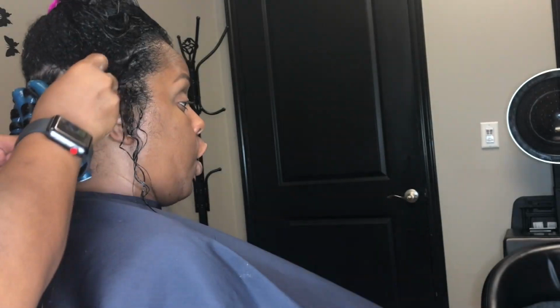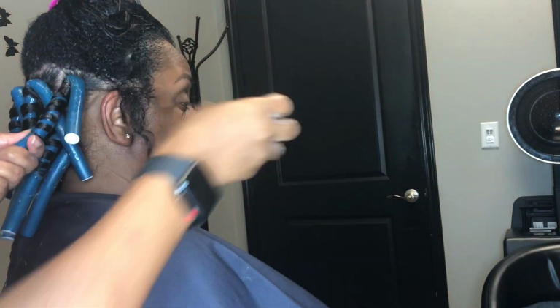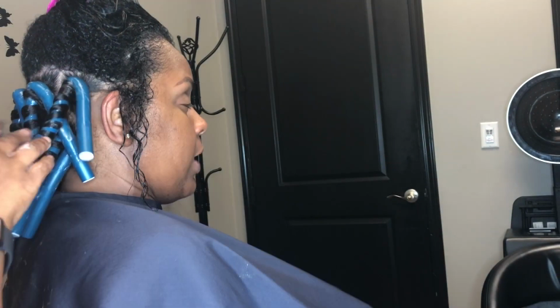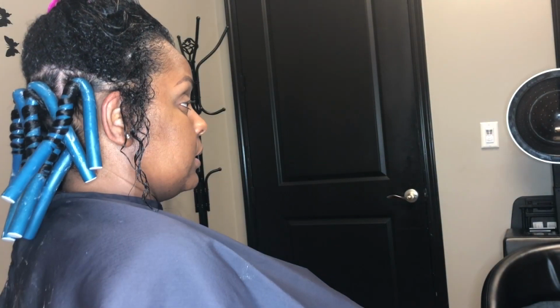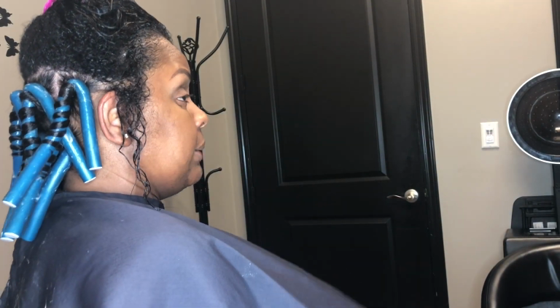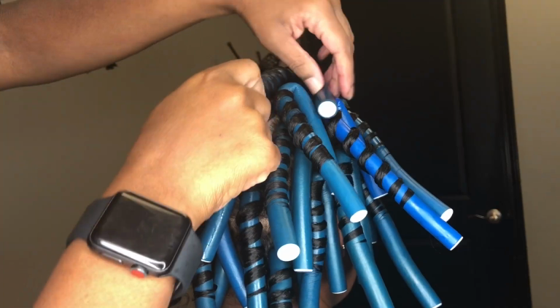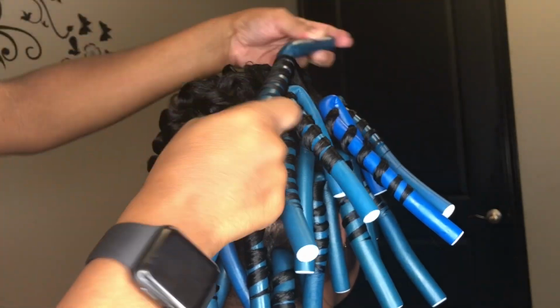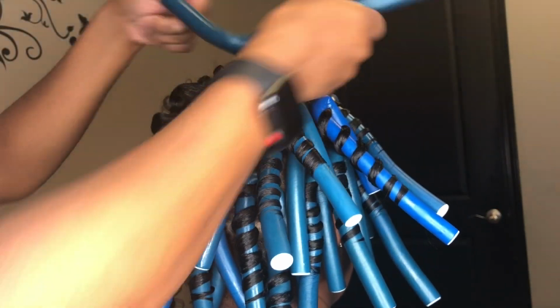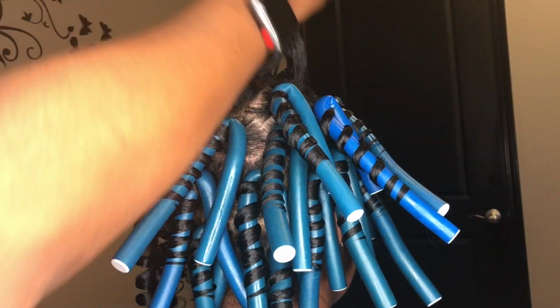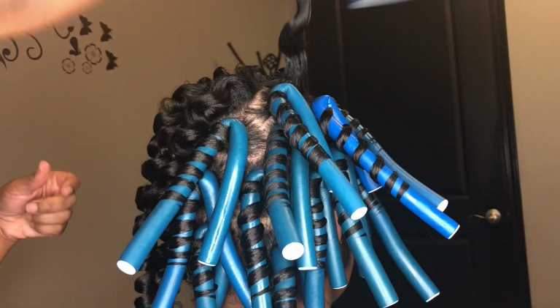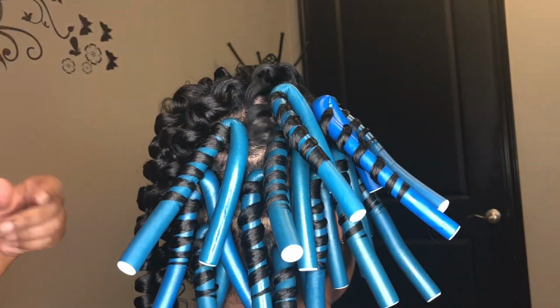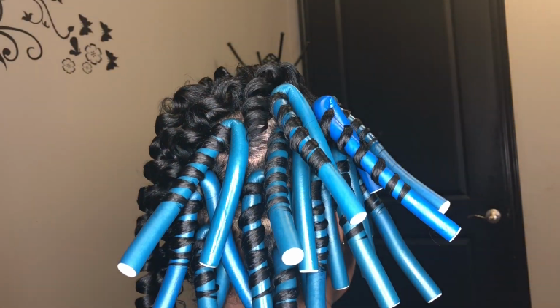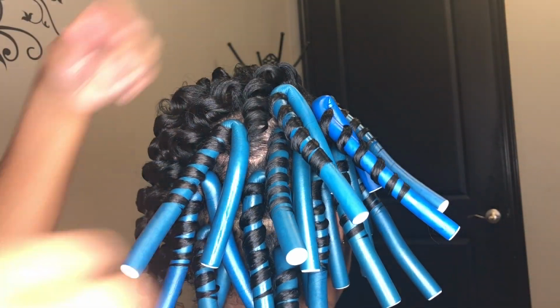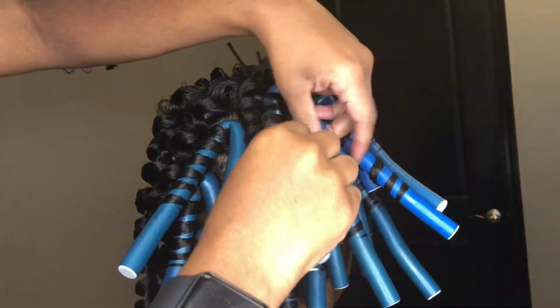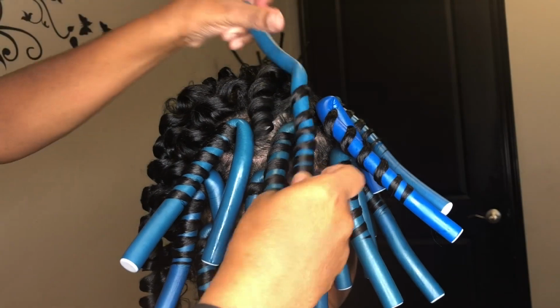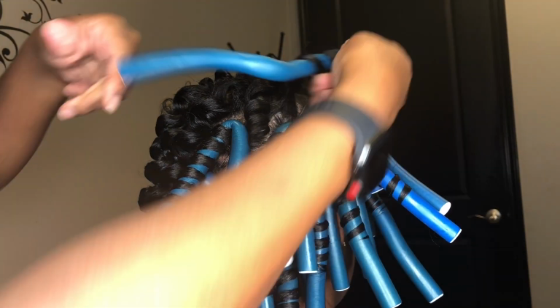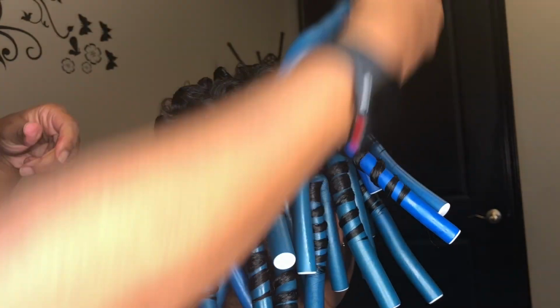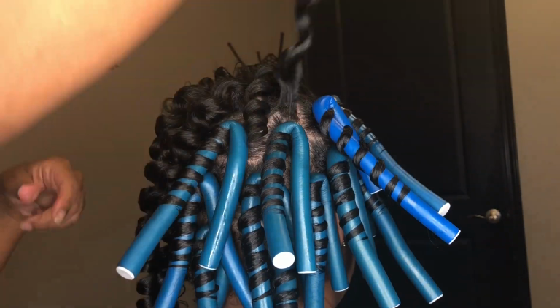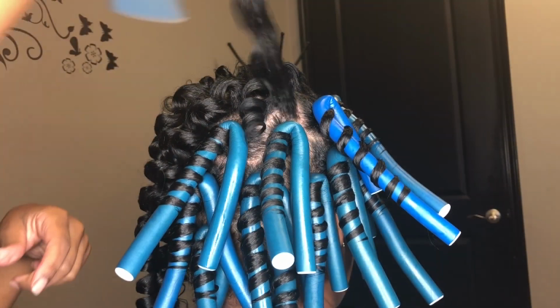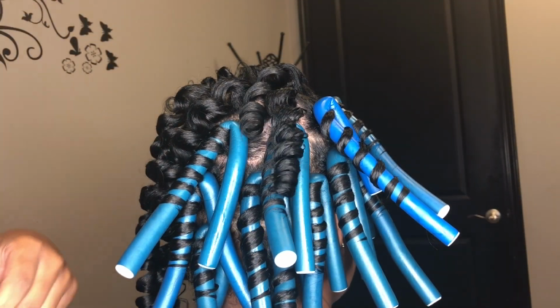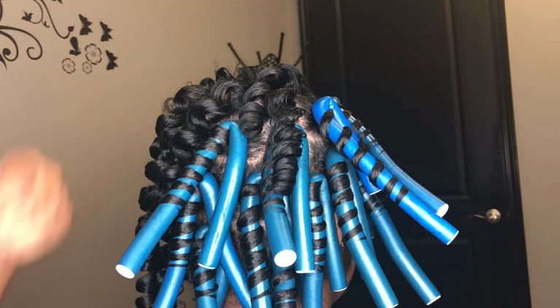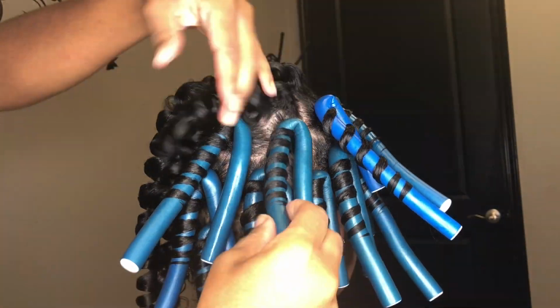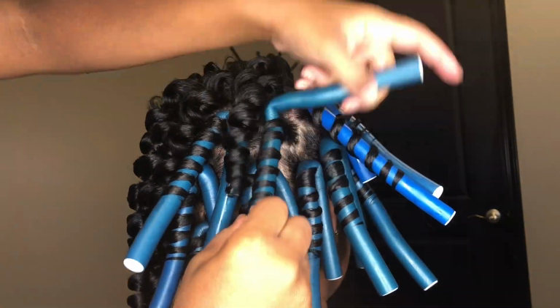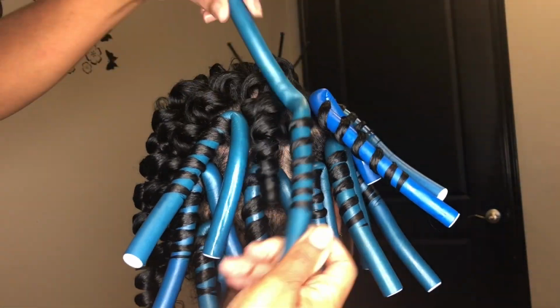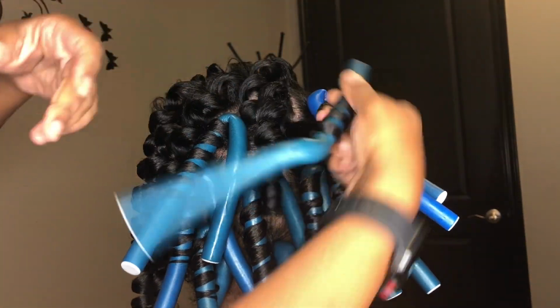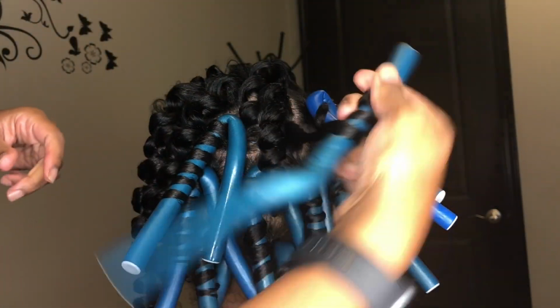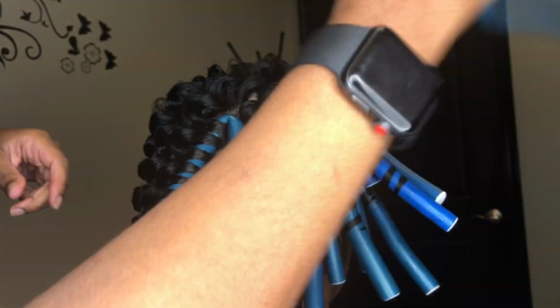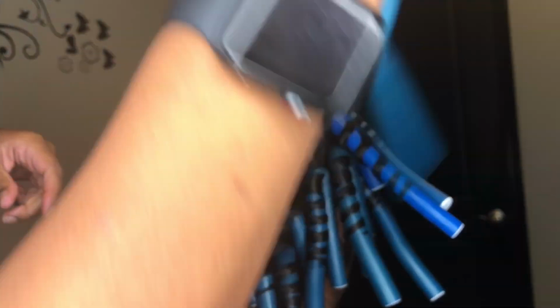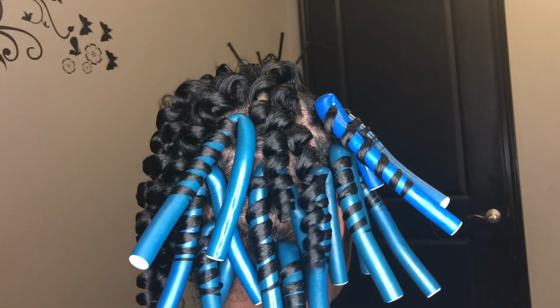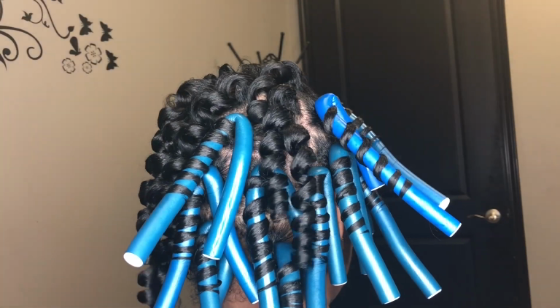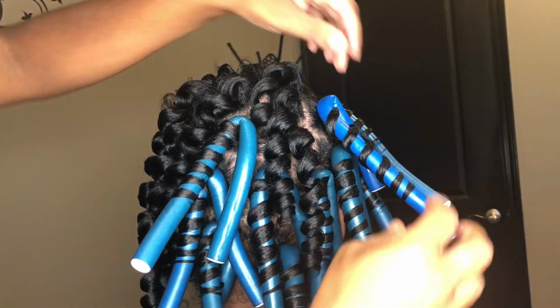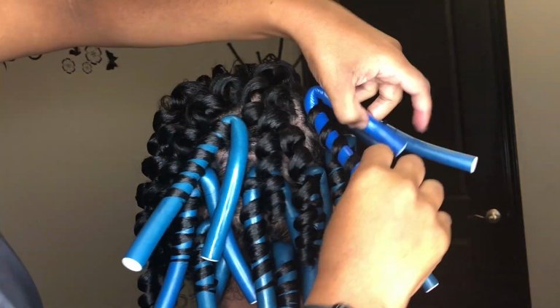I get a lot of questions about how does the hair stay. It stays with the foam — the foam helps the hair adhere to the rod.